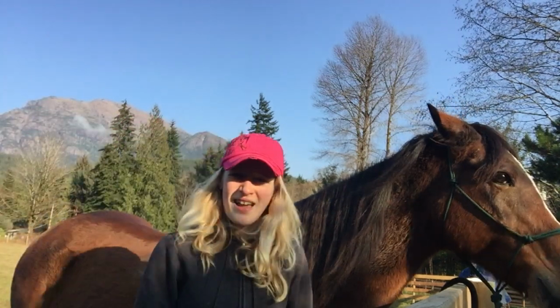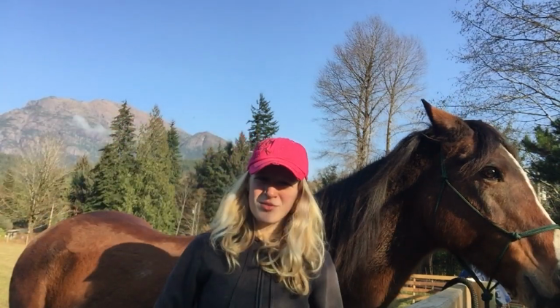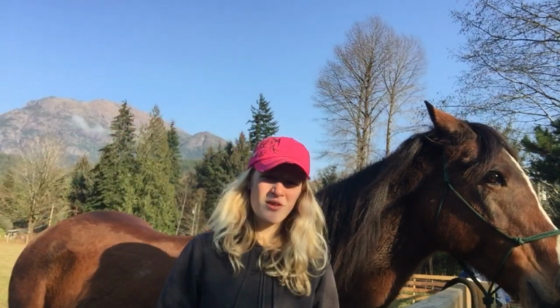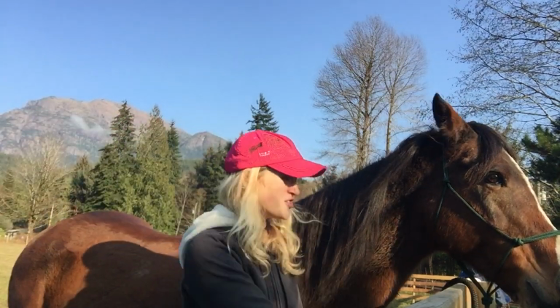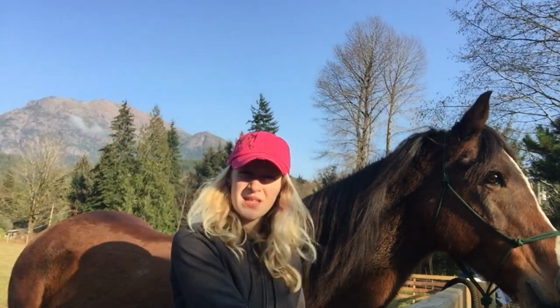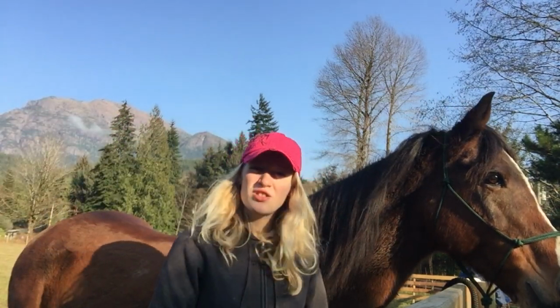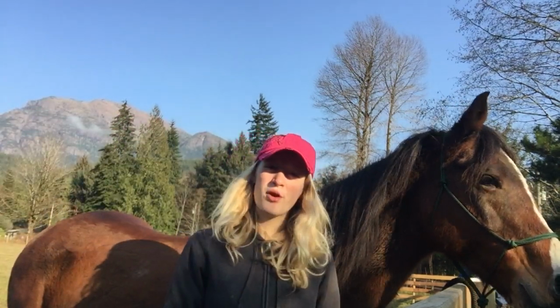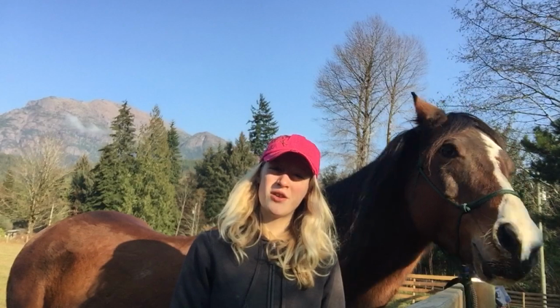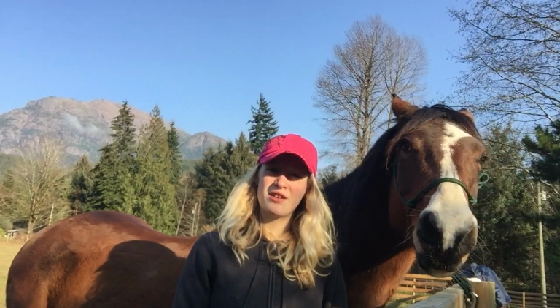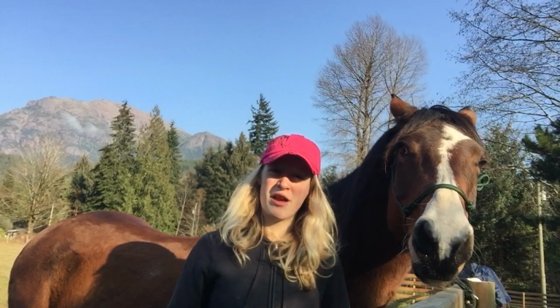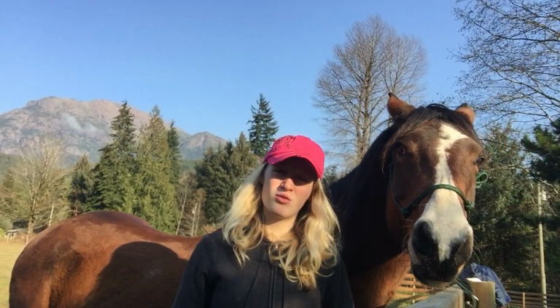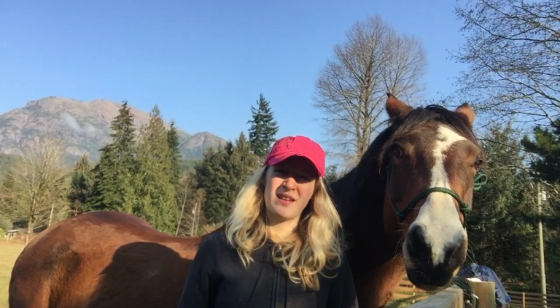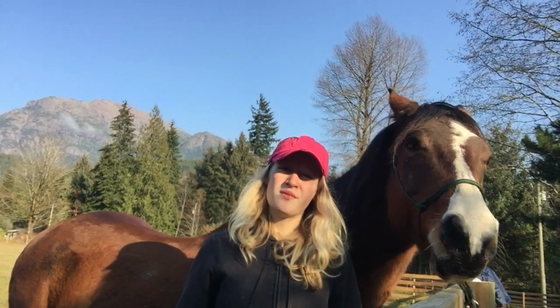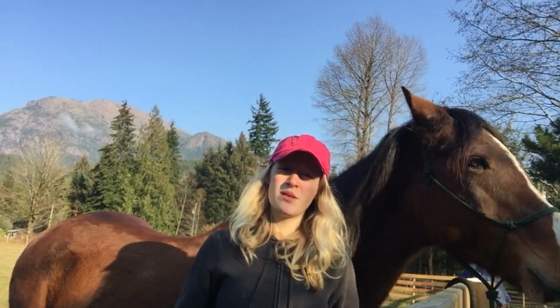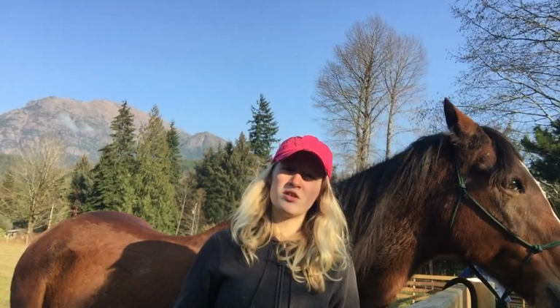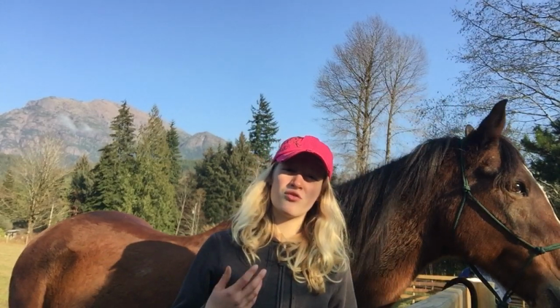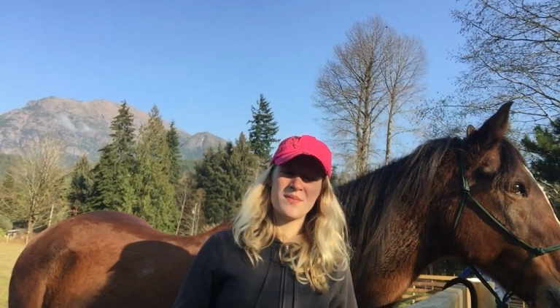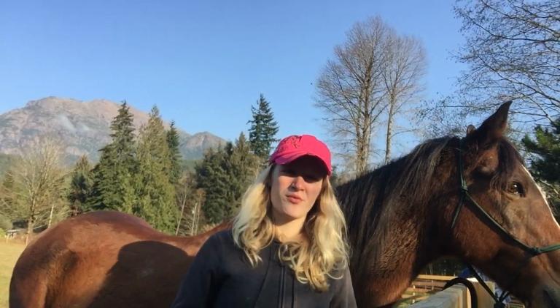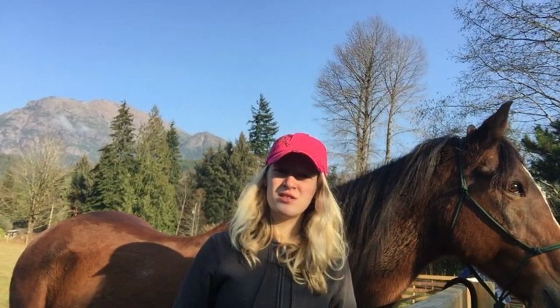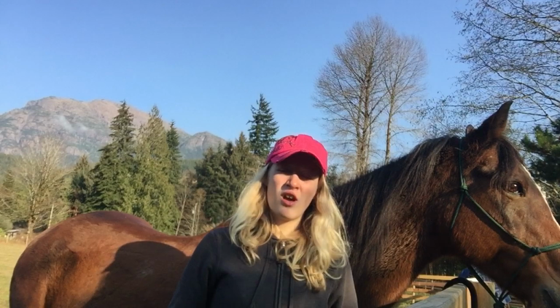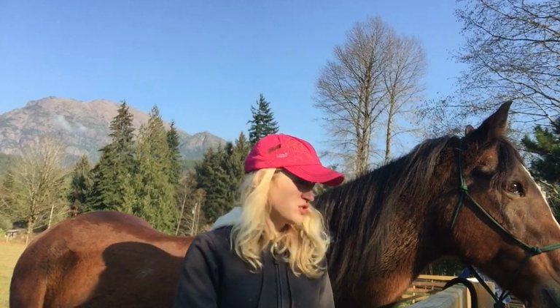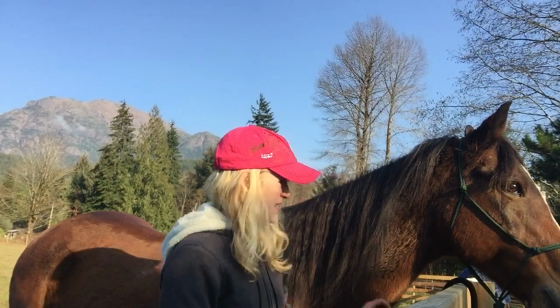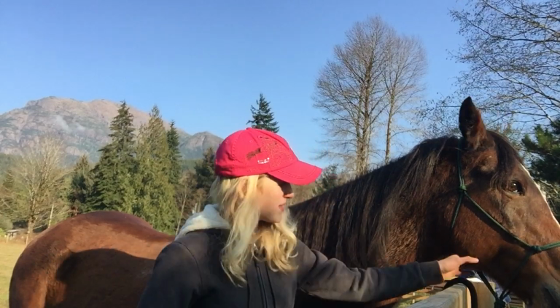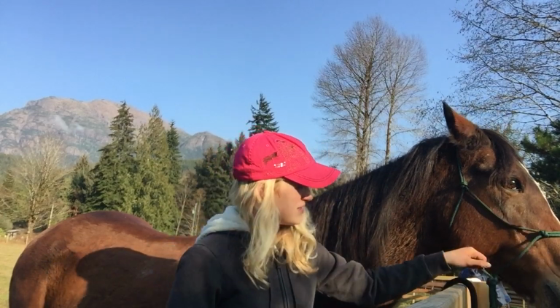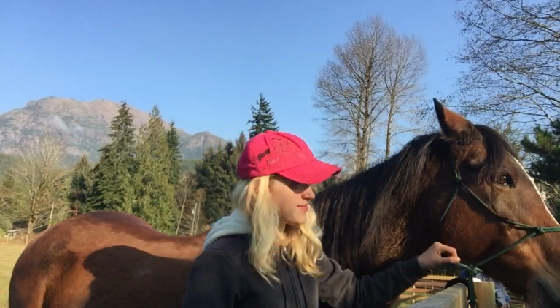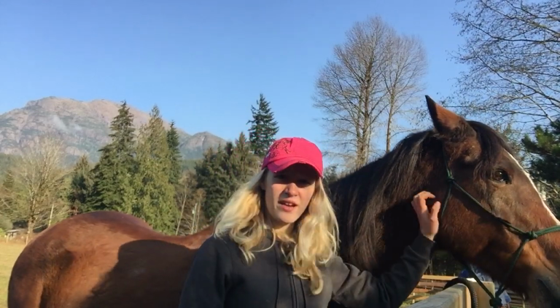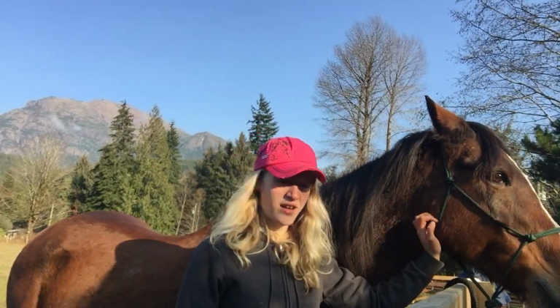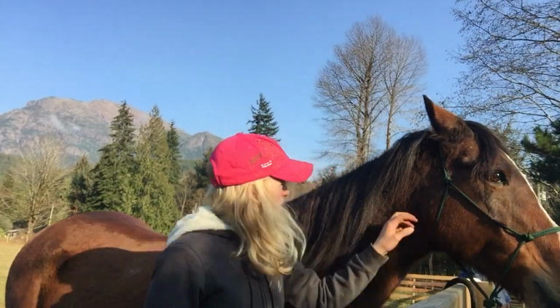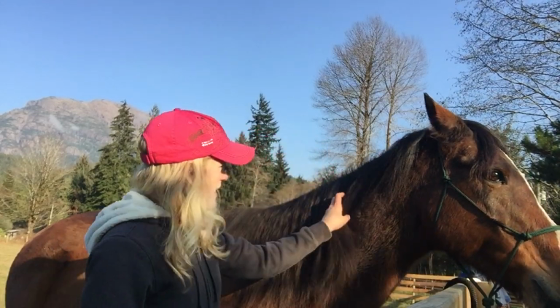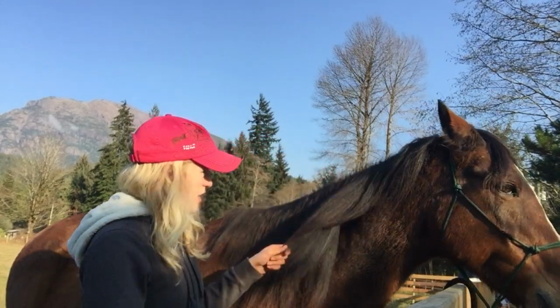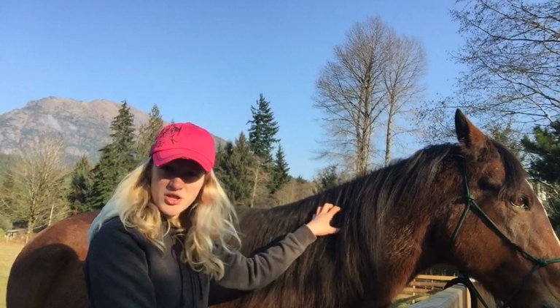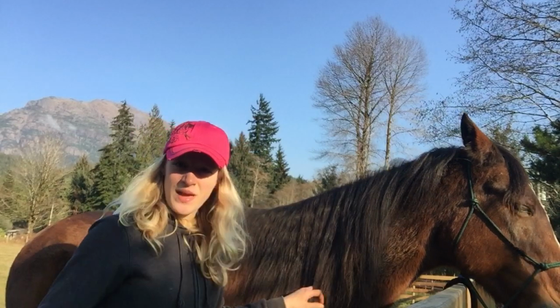Hello, I'm Siobhan and this is Gypsy. Today I'm going to be showing you how to do braids on your horse's mane. I'm going to be demonstrating three types of braids on Gypsy. This is Gypsy here and I've already brushed out her mane.